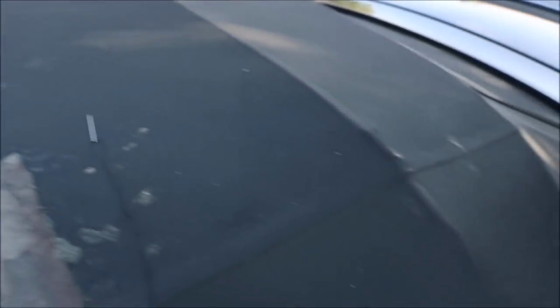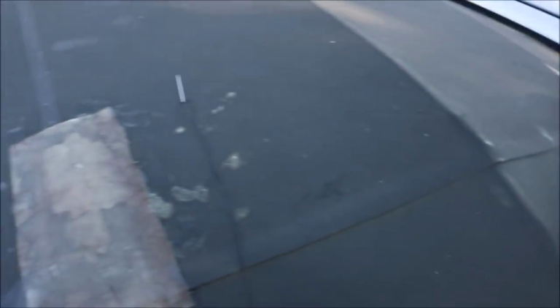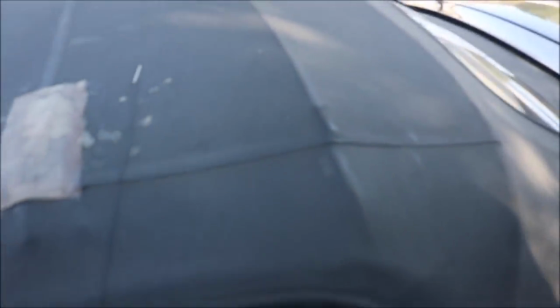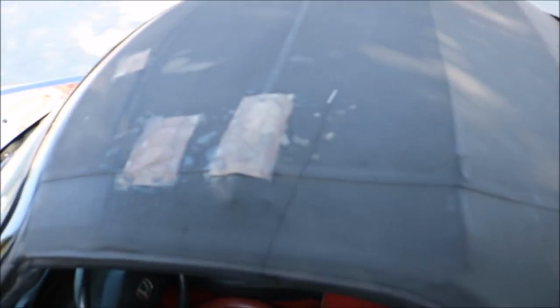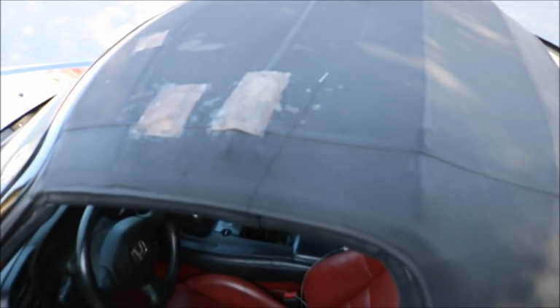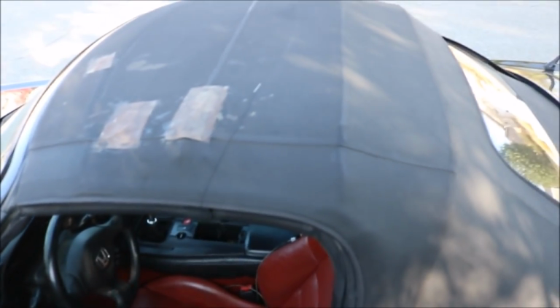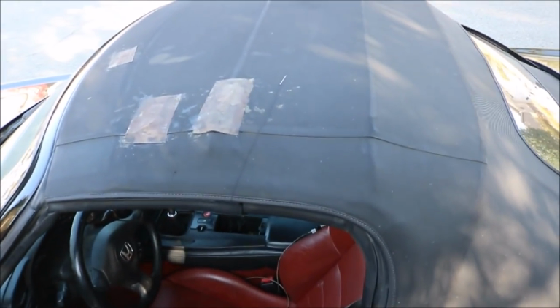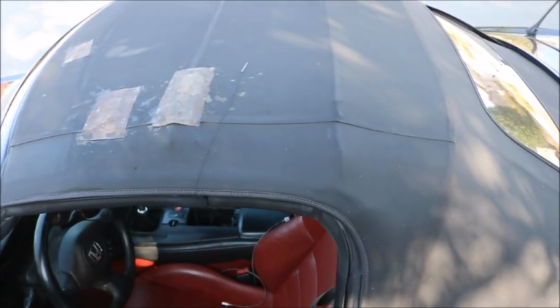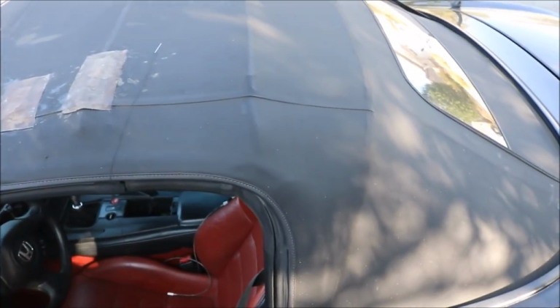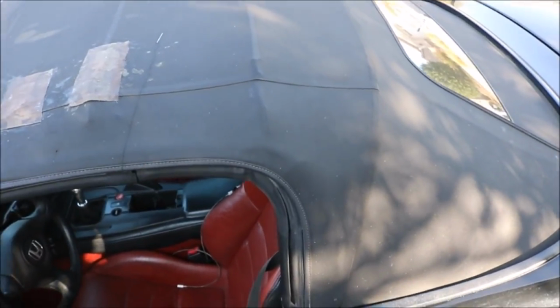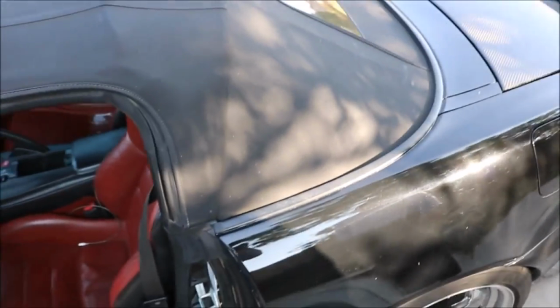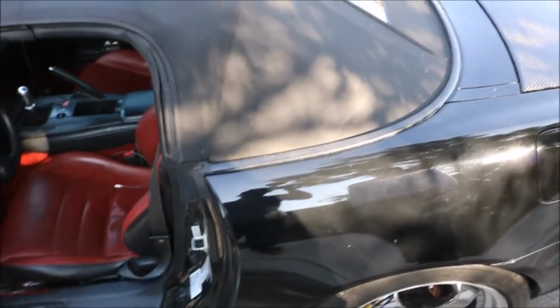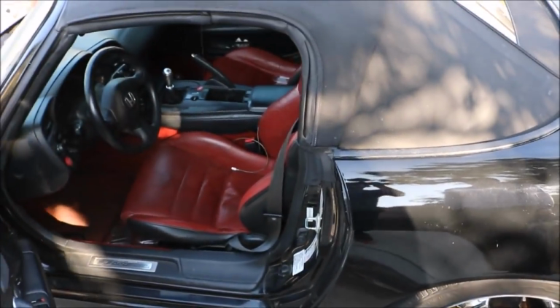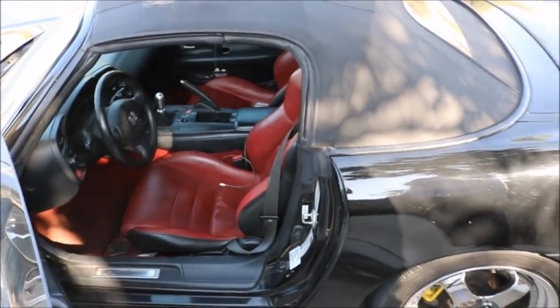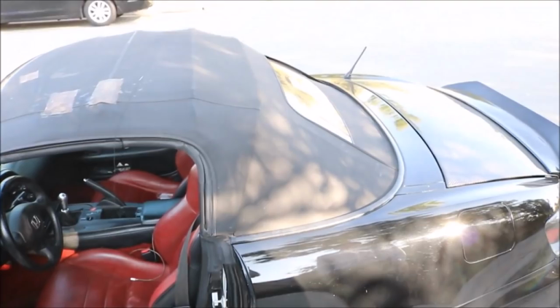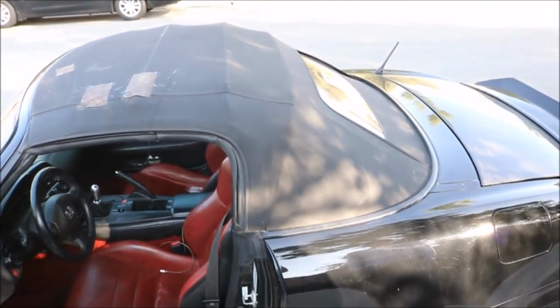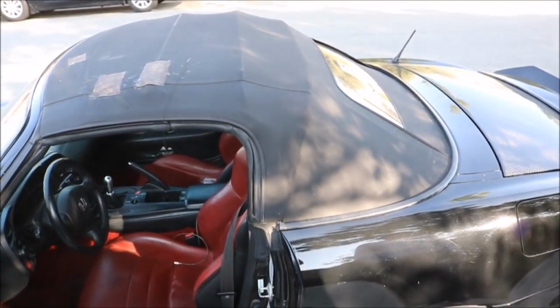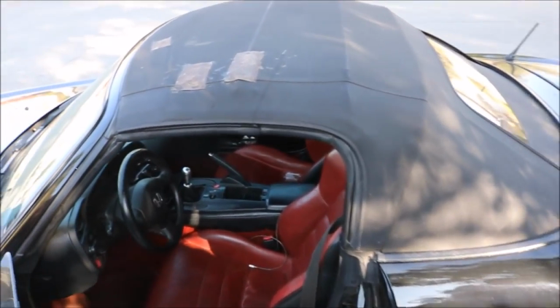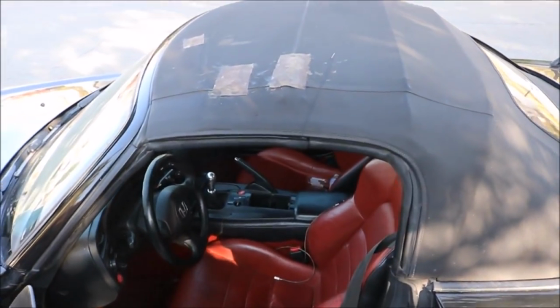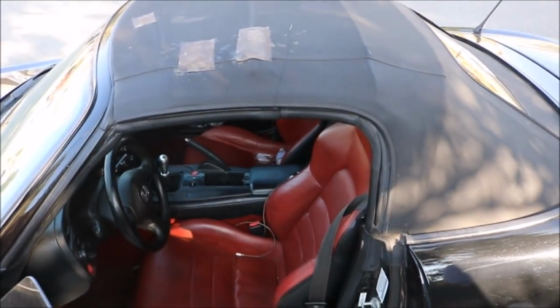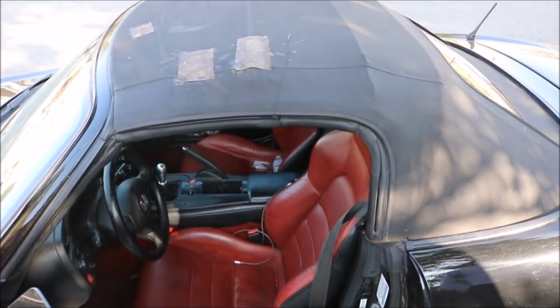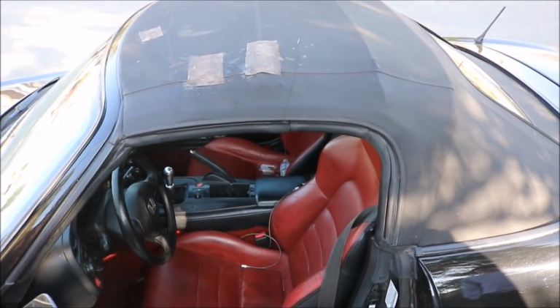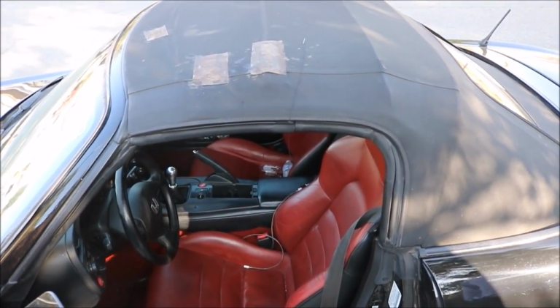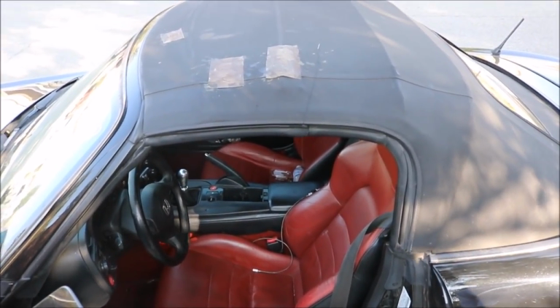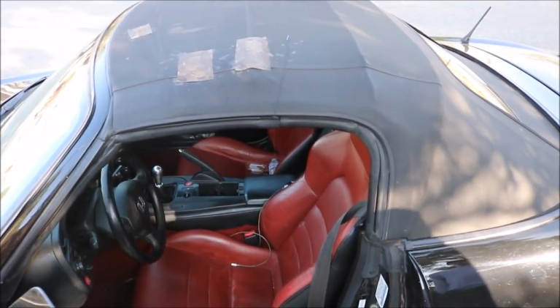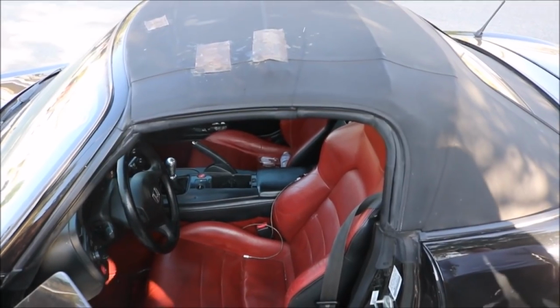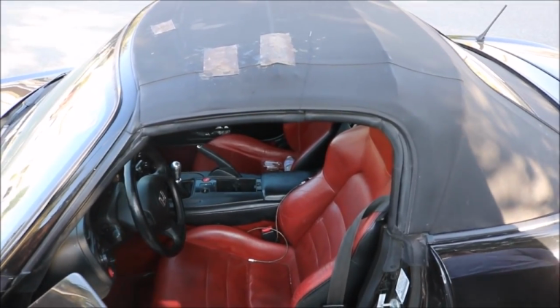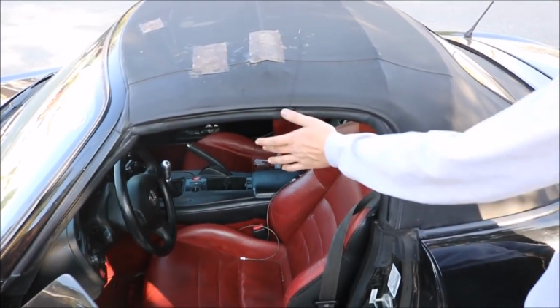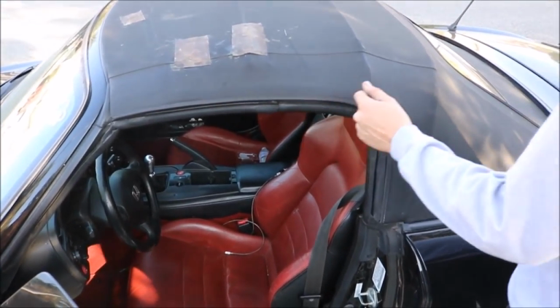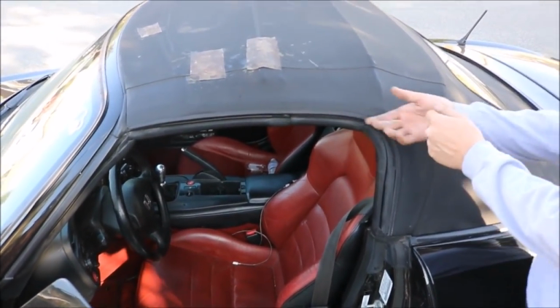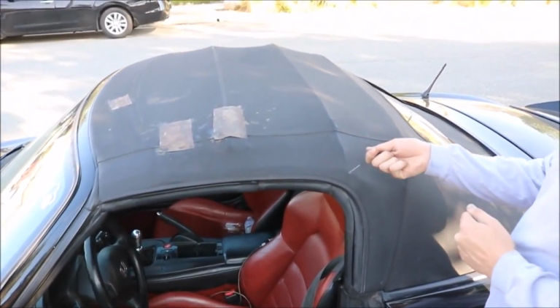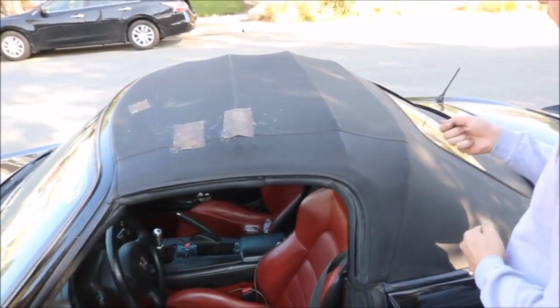I did want to paint my soft top red, but I feel like that could go wrong. So I just went with simple black - can't really go wrong with that. It's only gonna make my soft top look better. I don't think I could really ruin it painting it black.